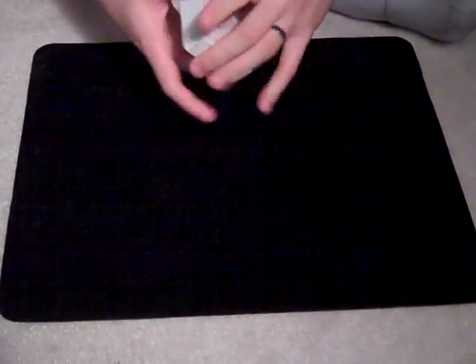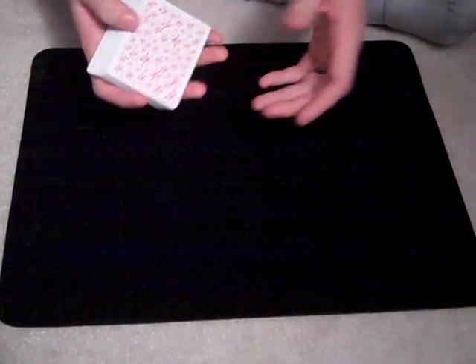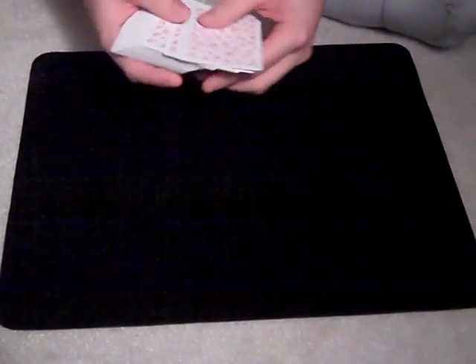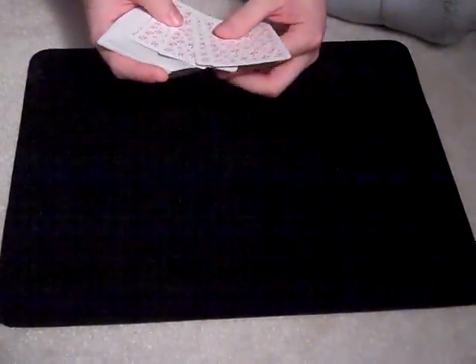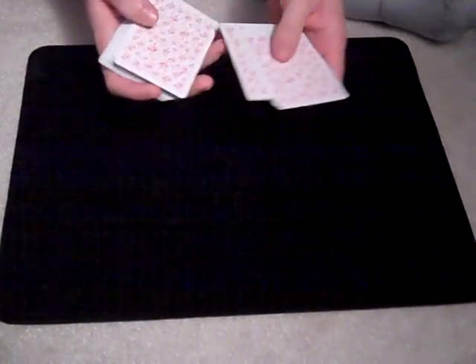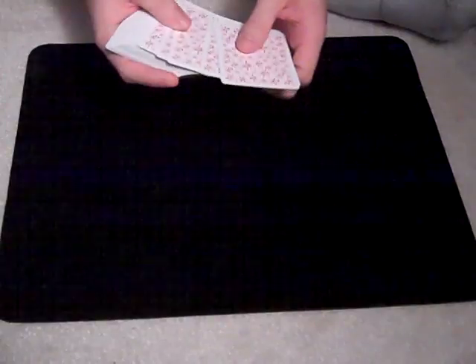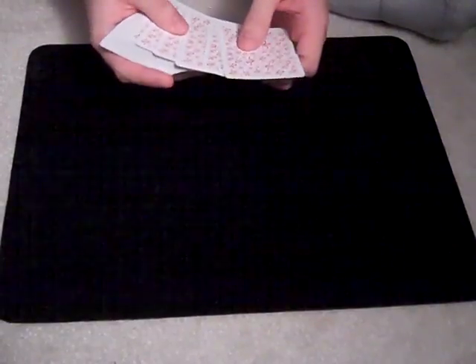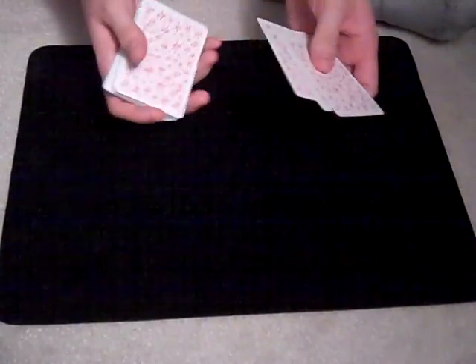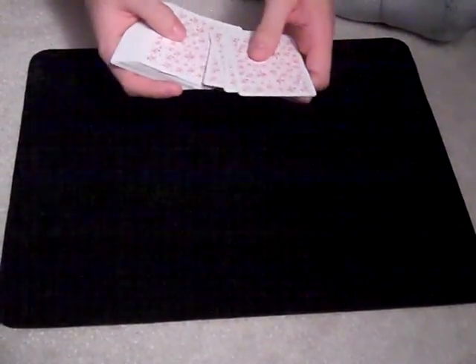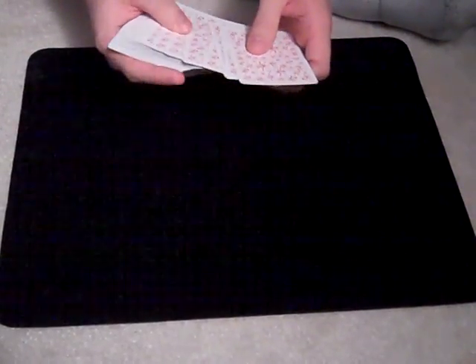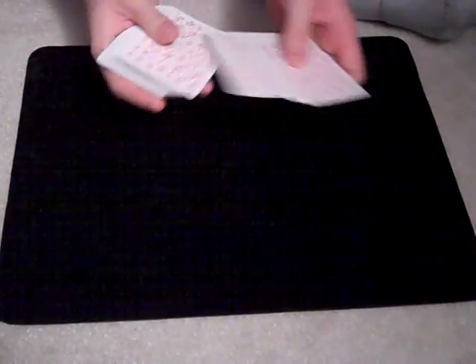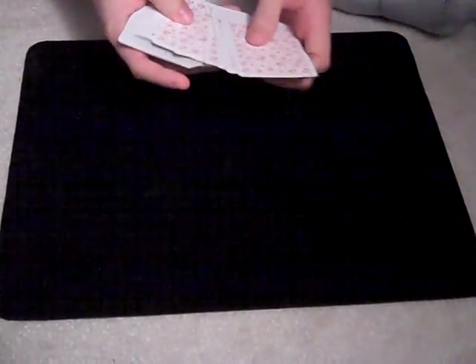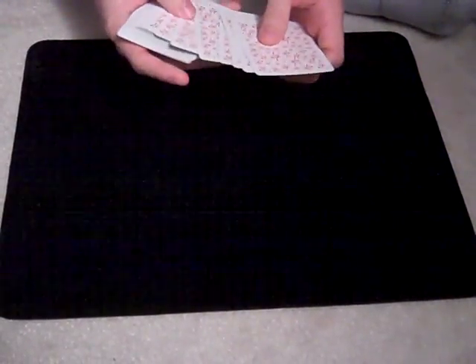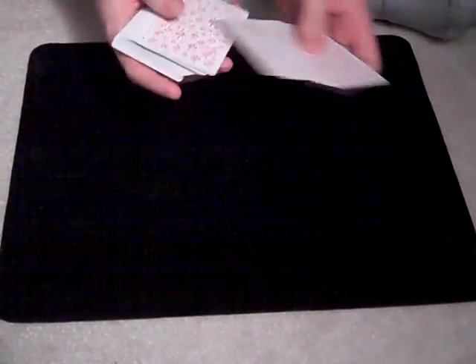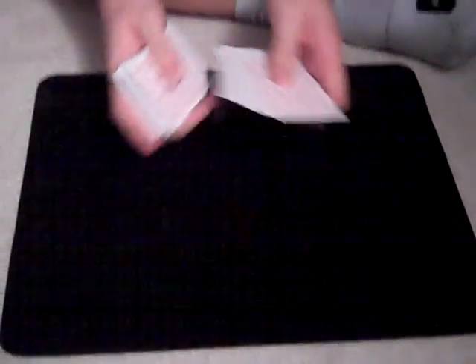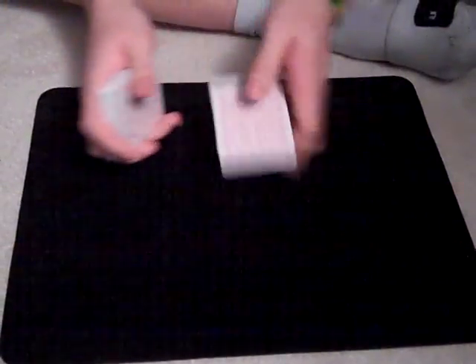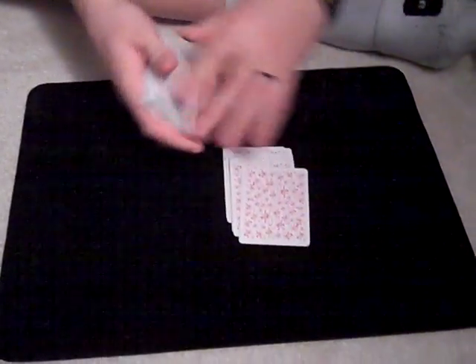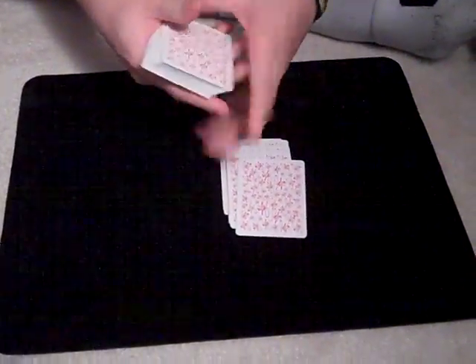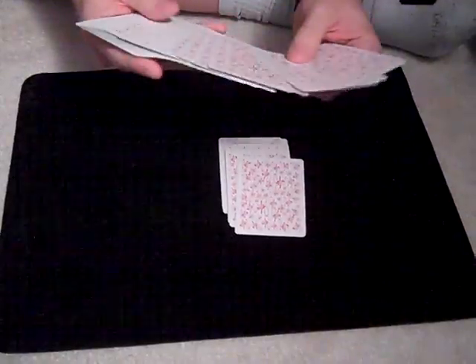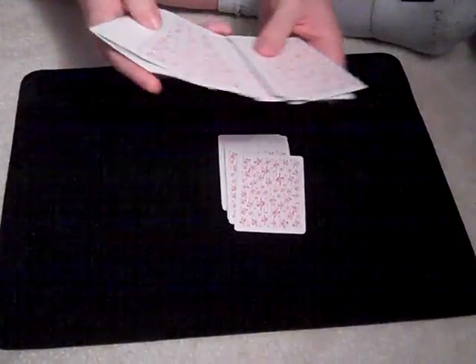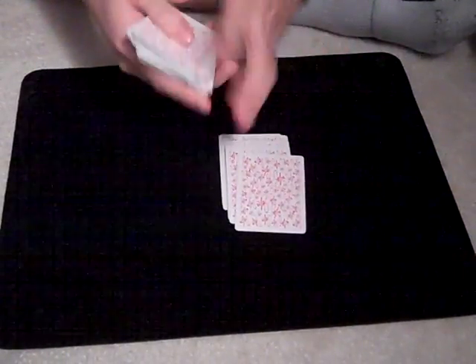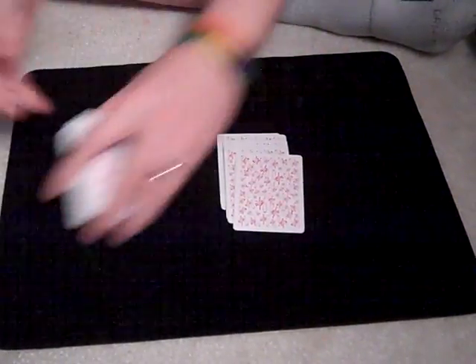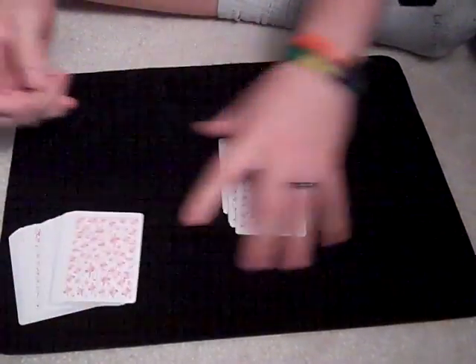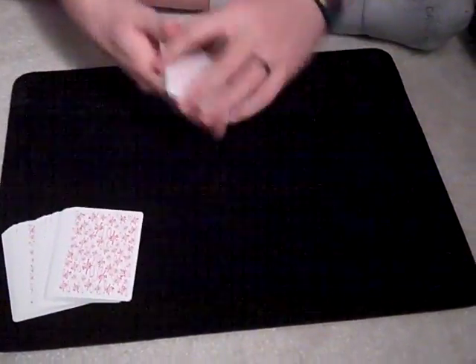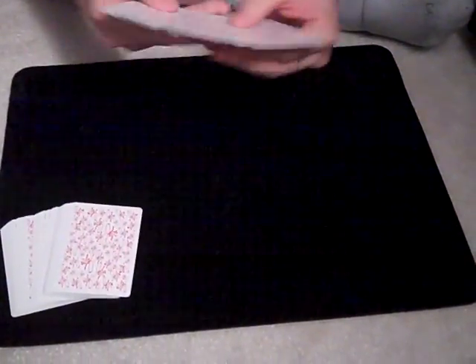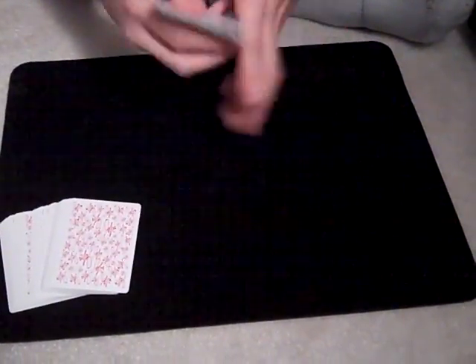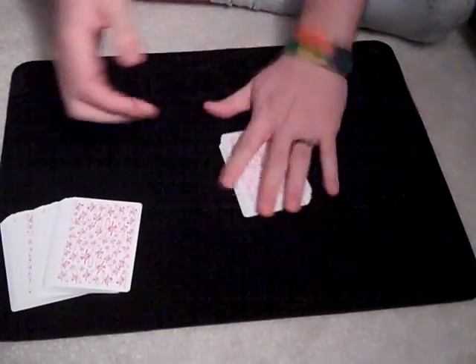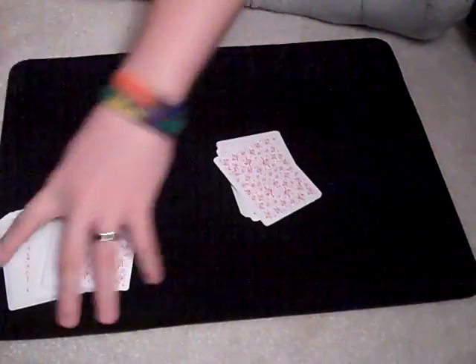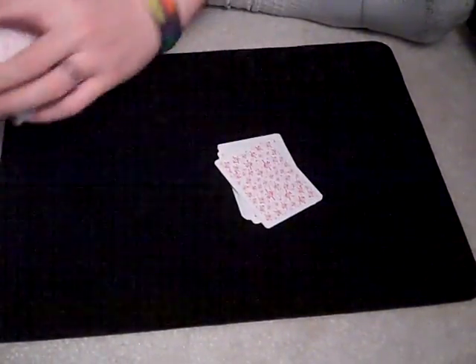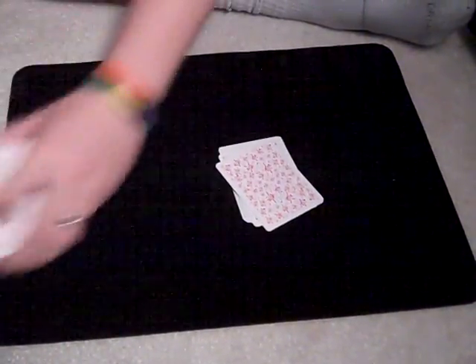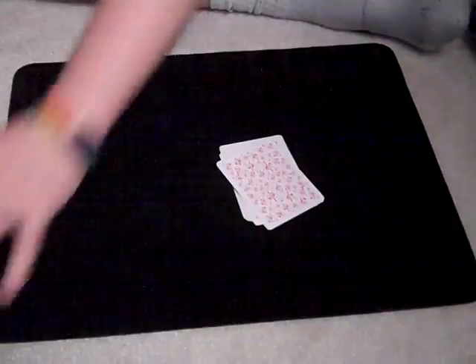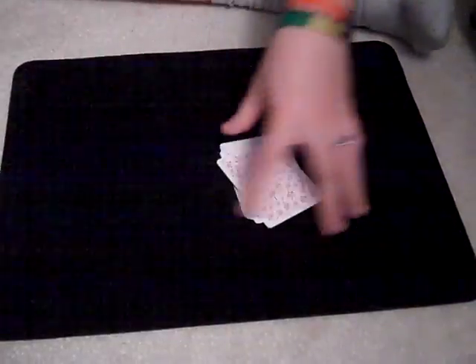Okay, so now I'm going to pull off a small packet of cards, somewhere between like 10 and 20. It doesn't have to be much, just enough. I think that's a good number. Yeah, seems good. So I'll set these off to the side.